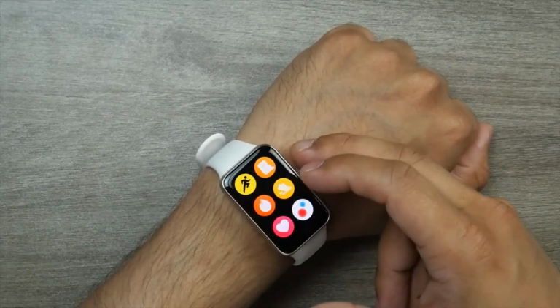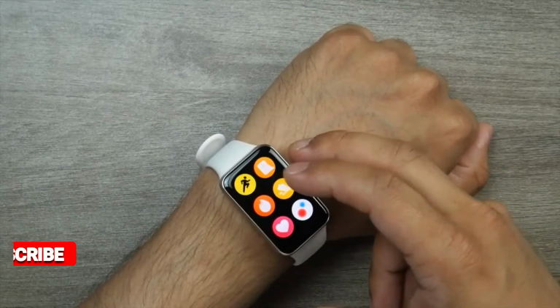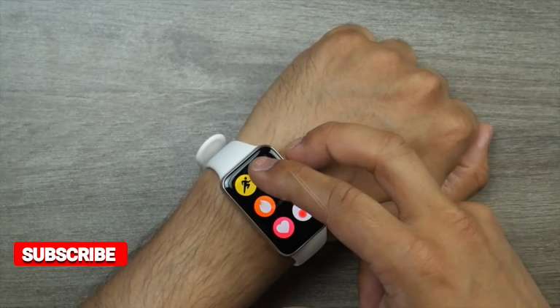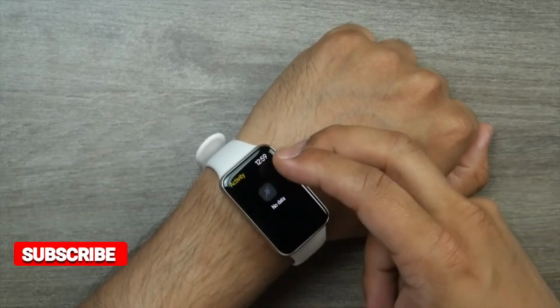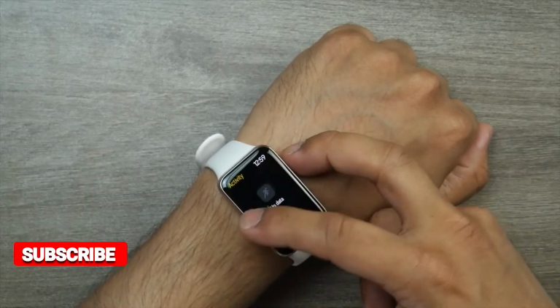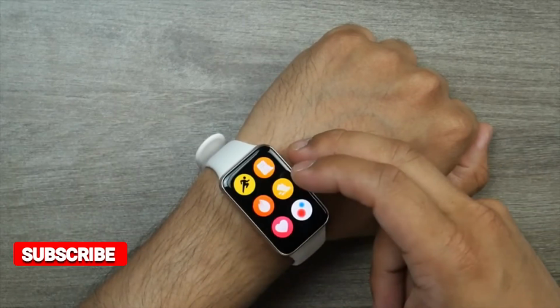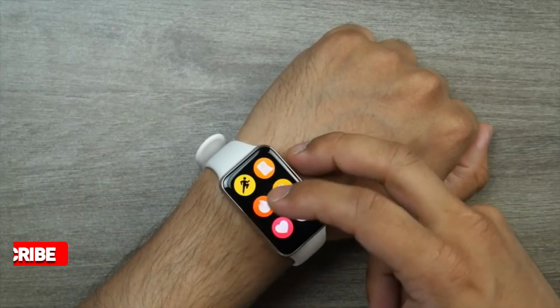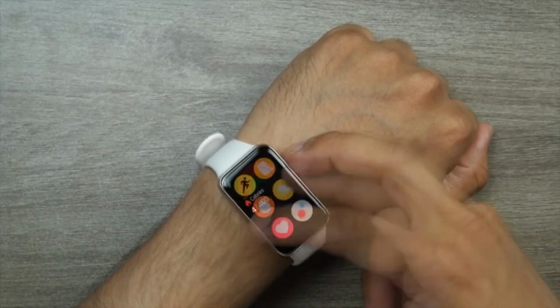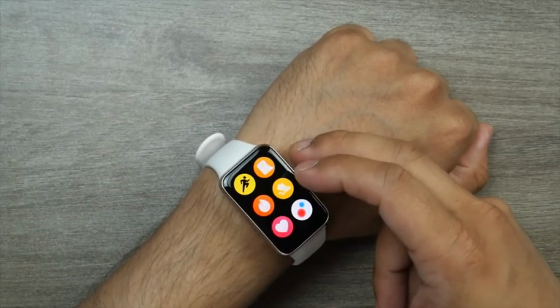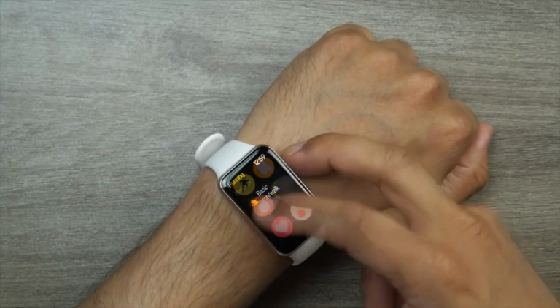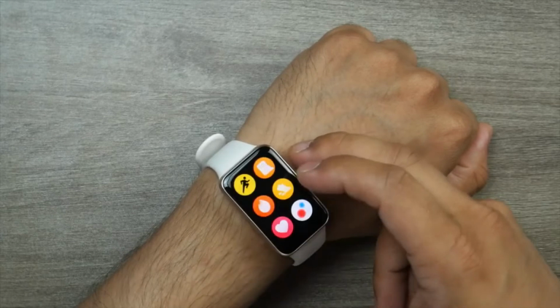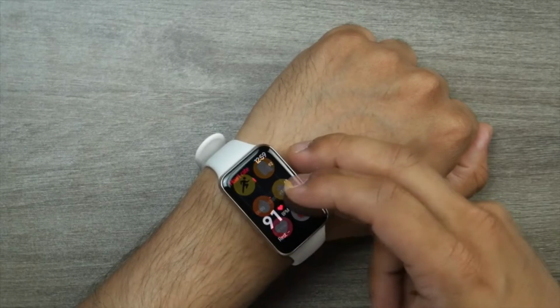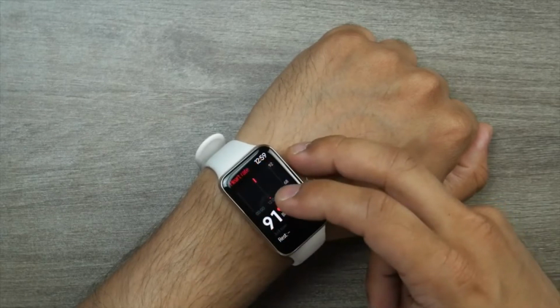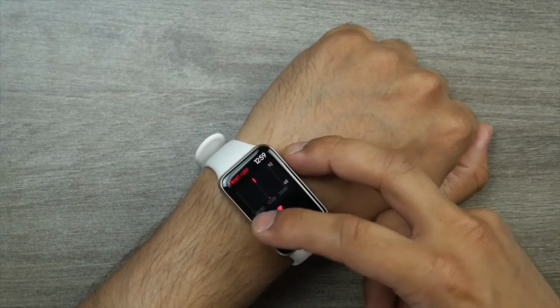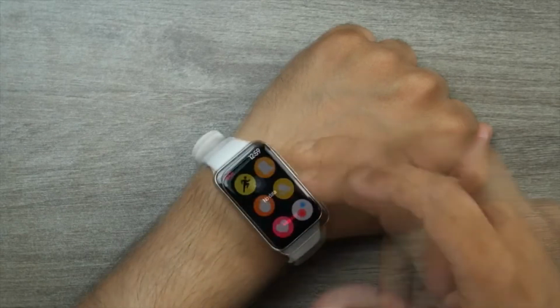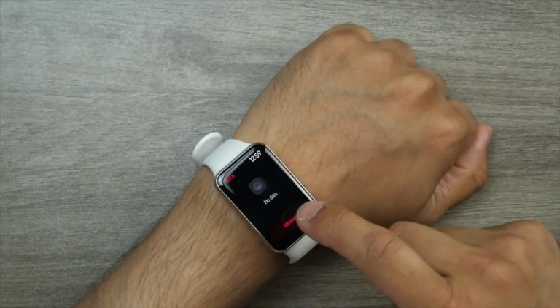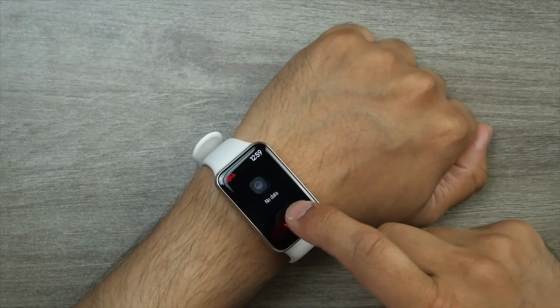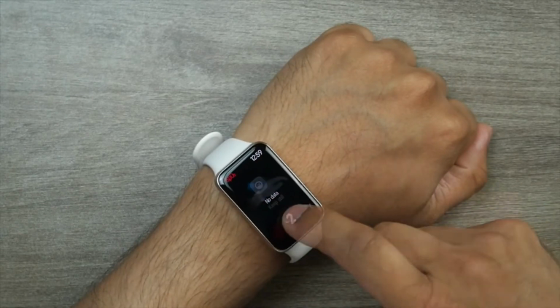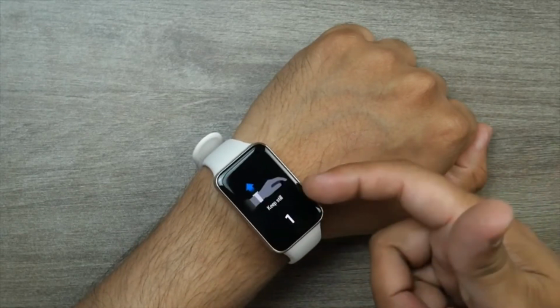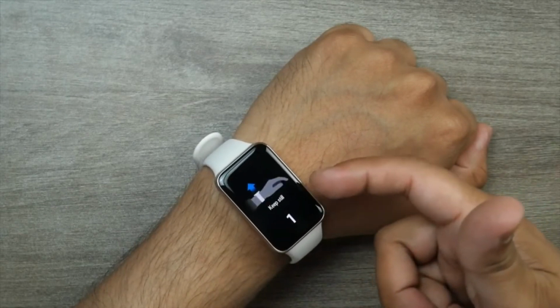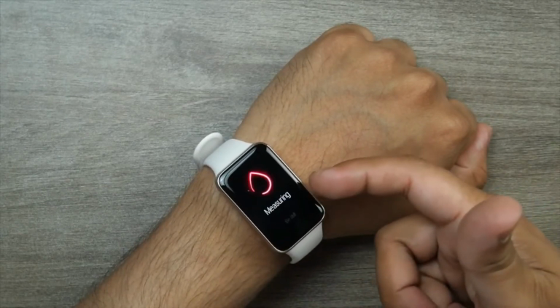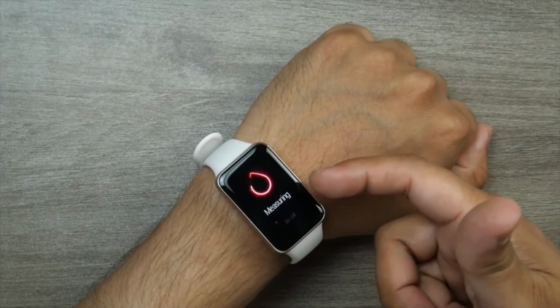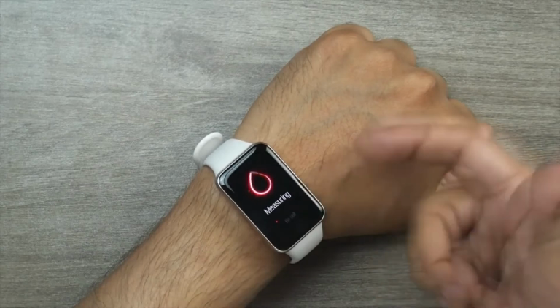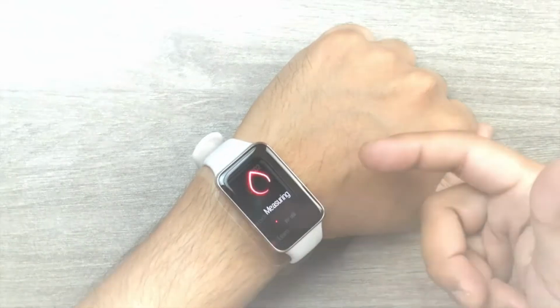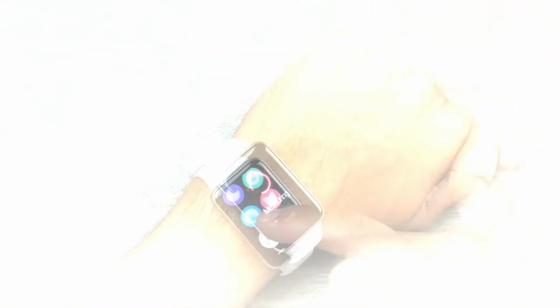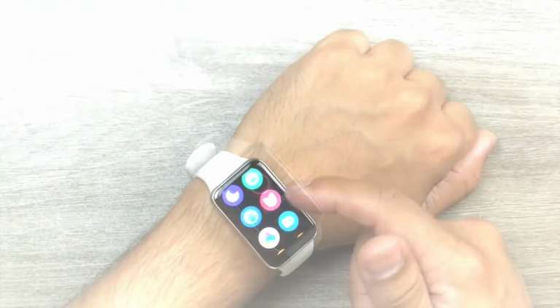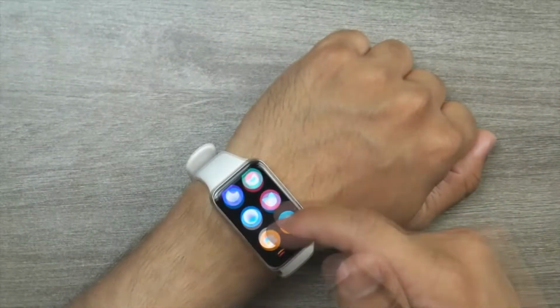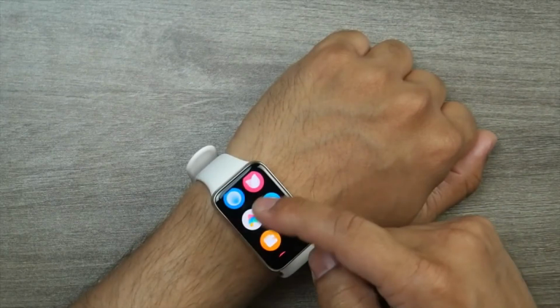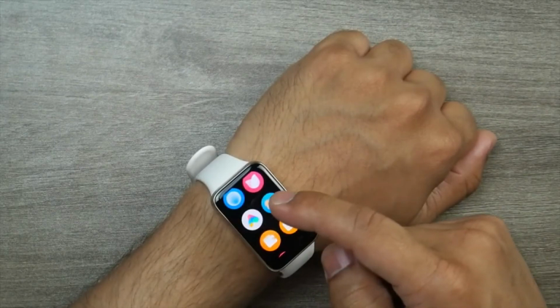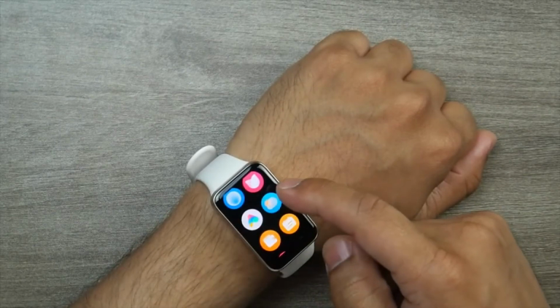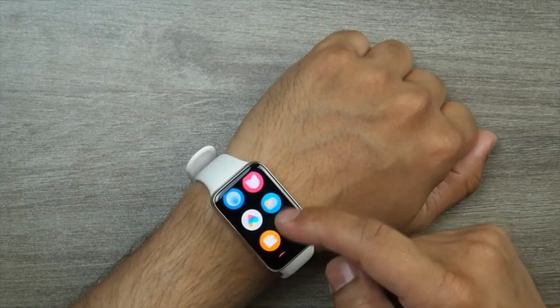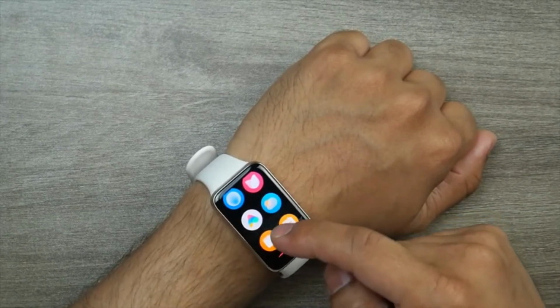The Mi Band 7 Pro has all-day heart rate and blood oxygen tracking. It will buzz if it senses that your SpO2 levels are too low. Advanced sleep monitoring is available as well, tracking the three stages: light, deep, and REM sleep.